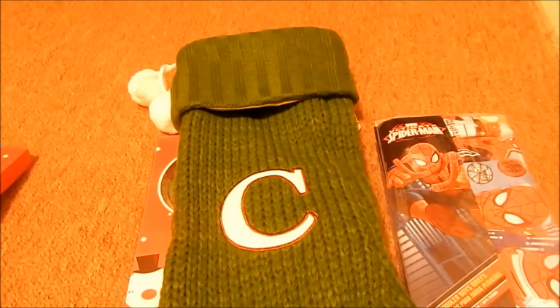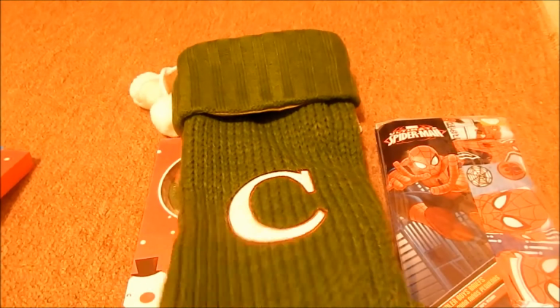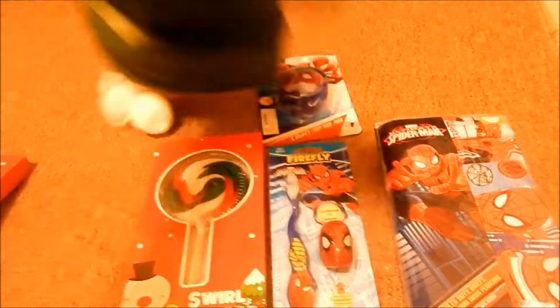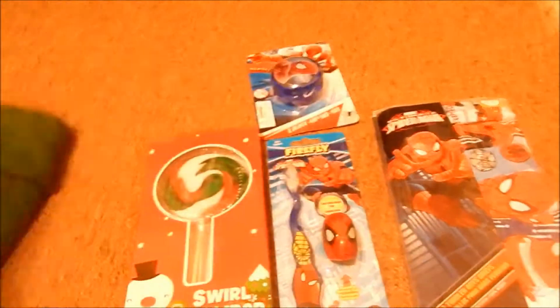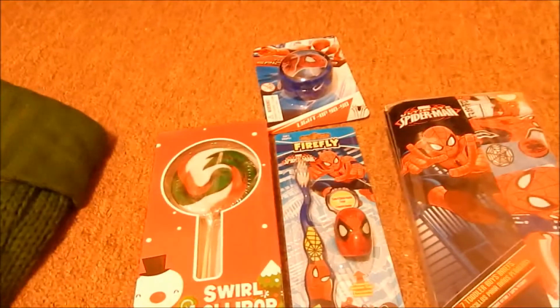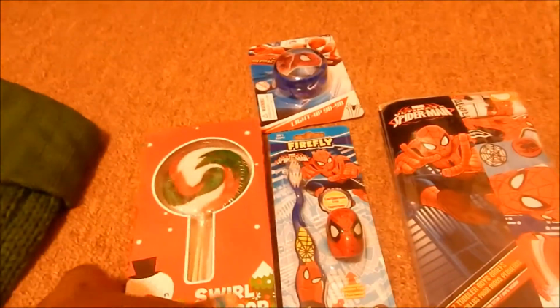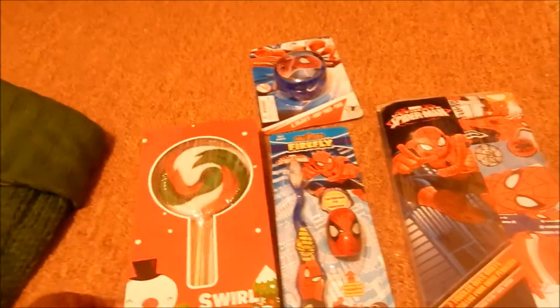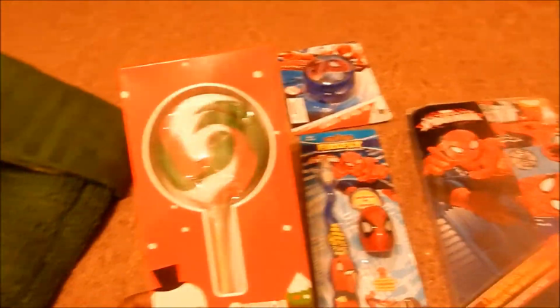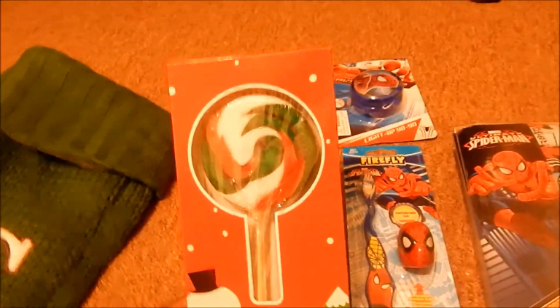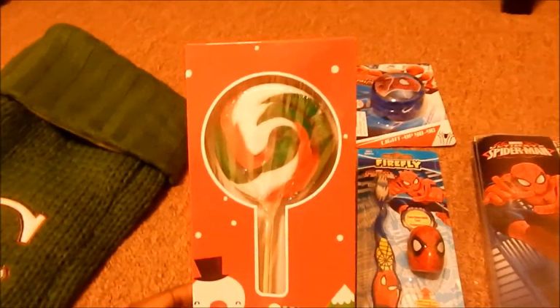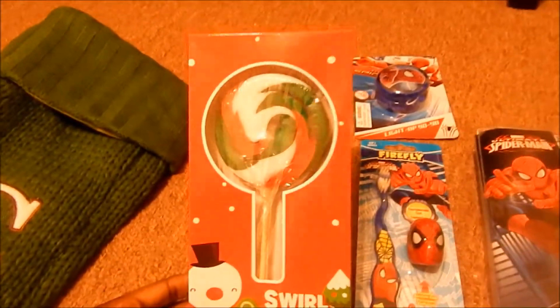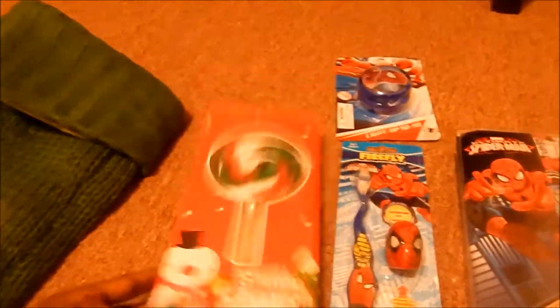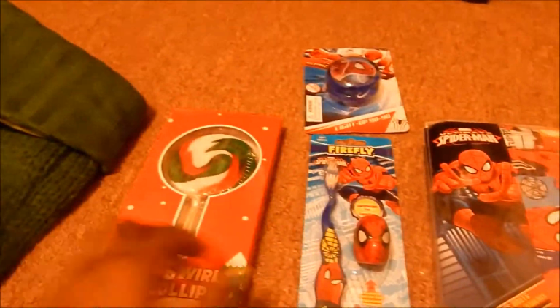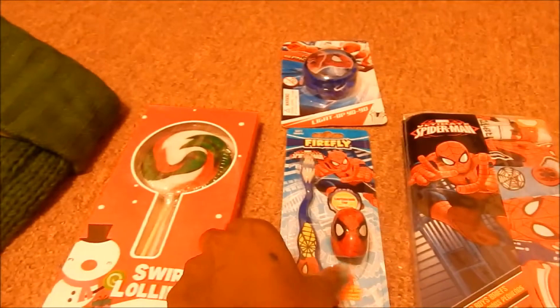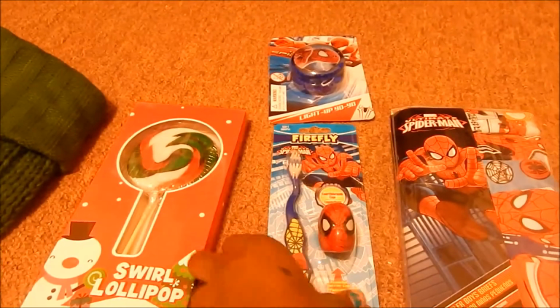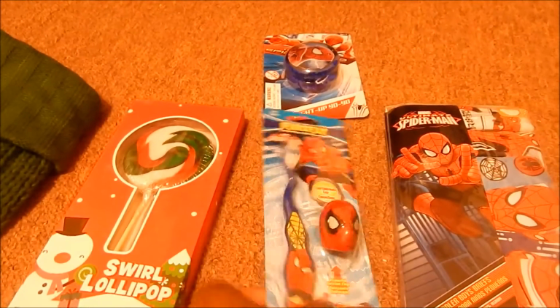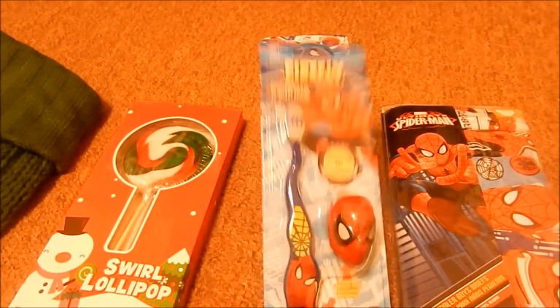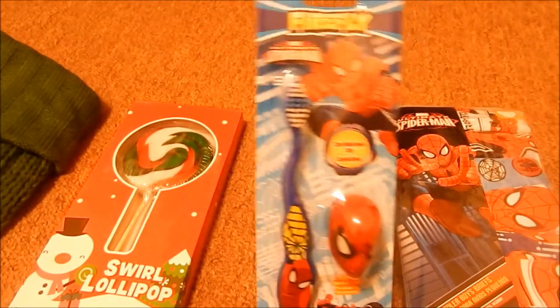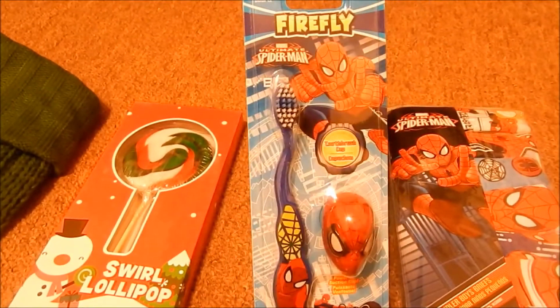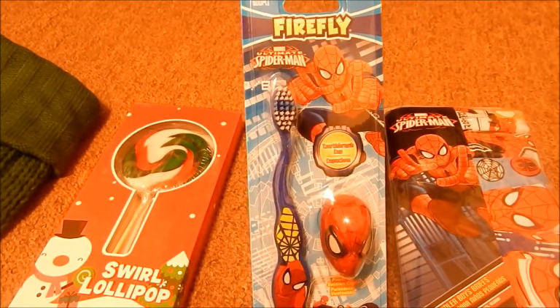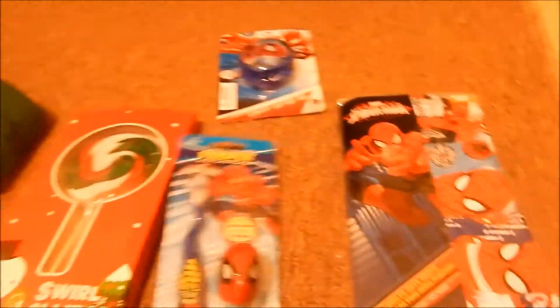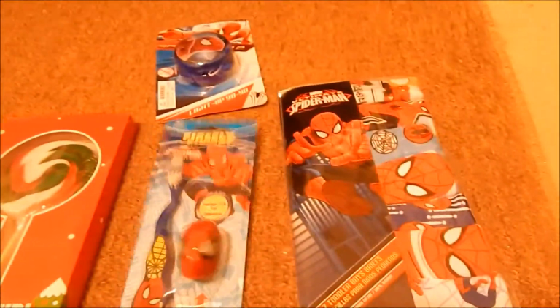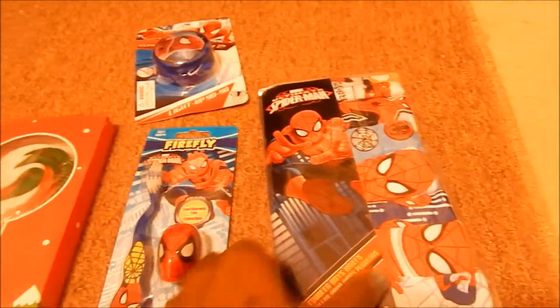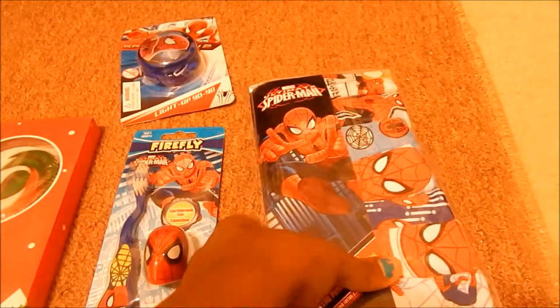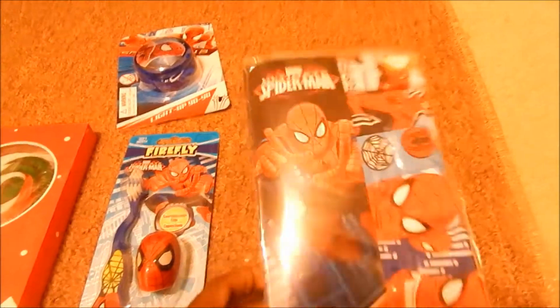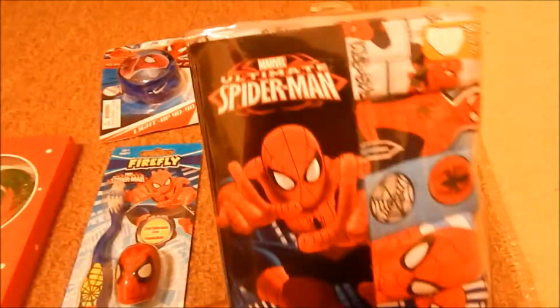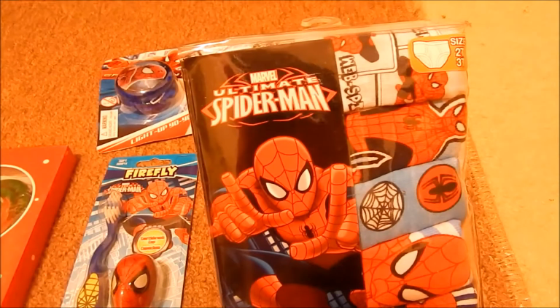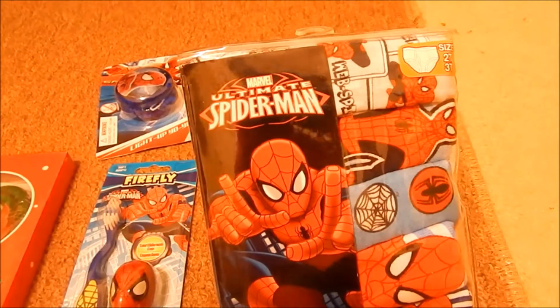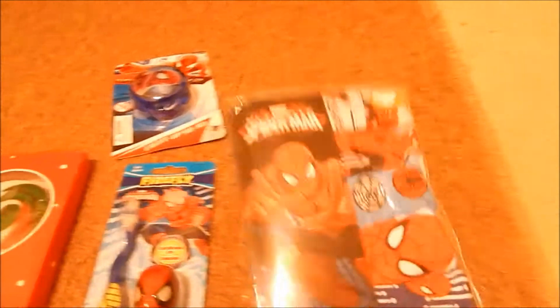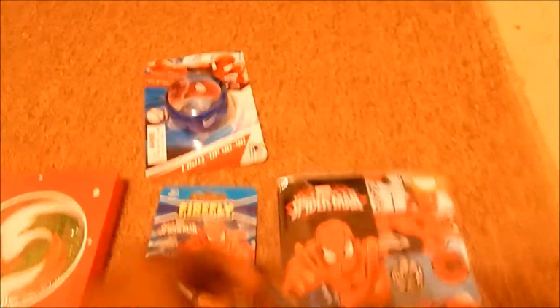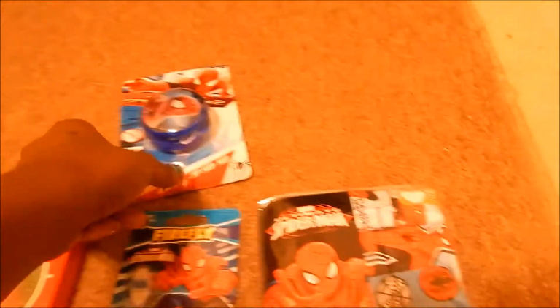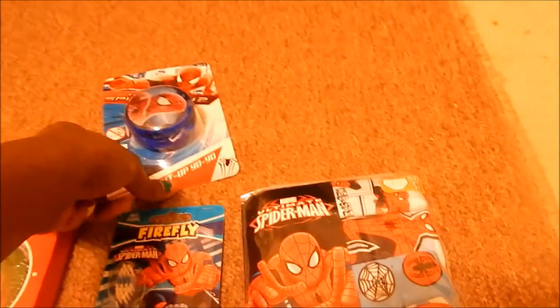So Gabe got some Thomas briefs and a Spider-Man toothbrush and a lollipop.